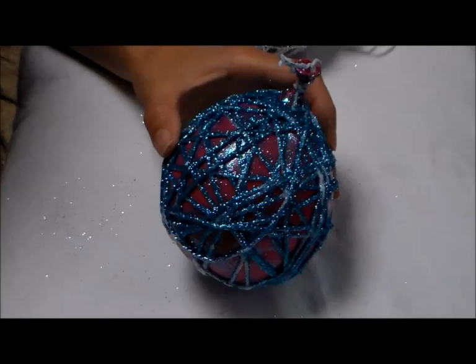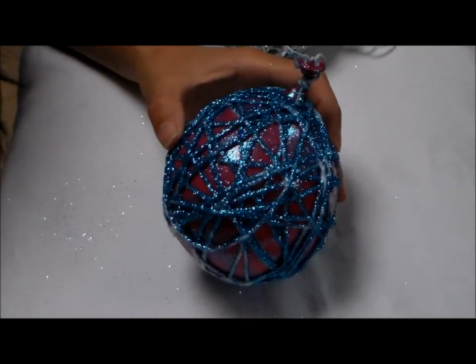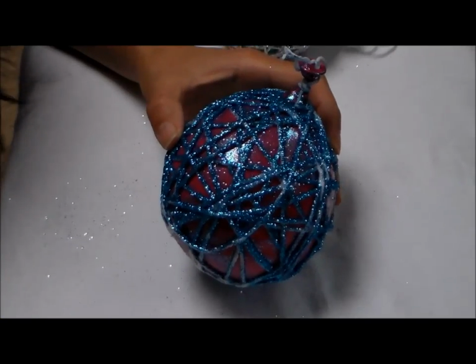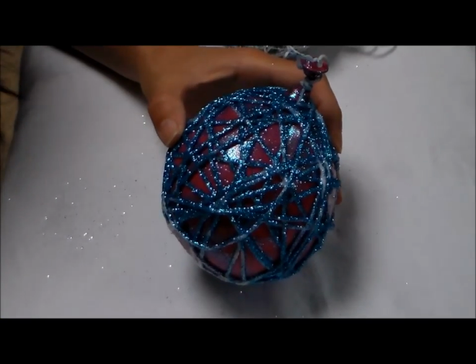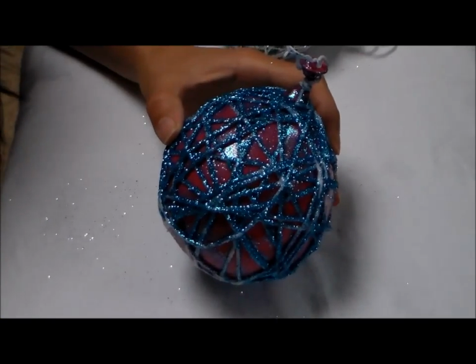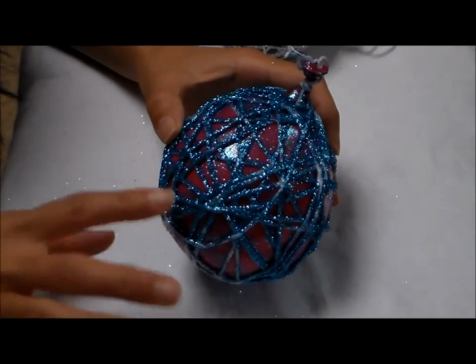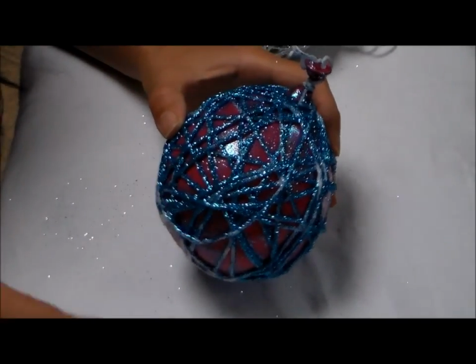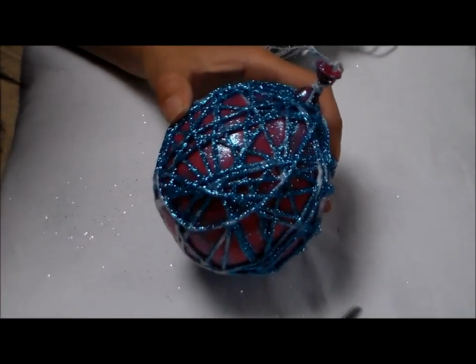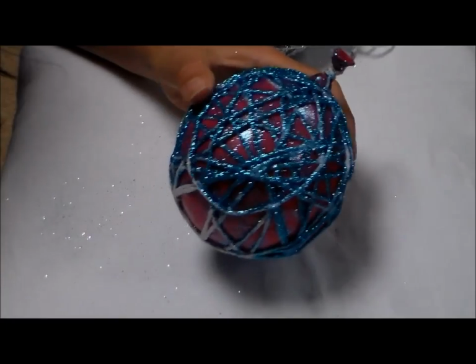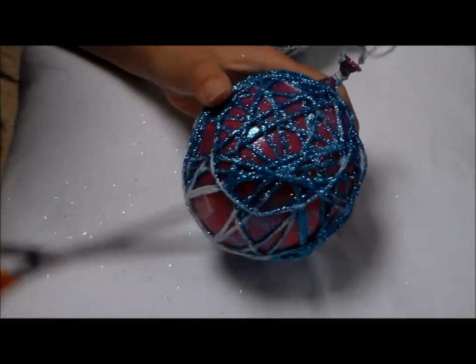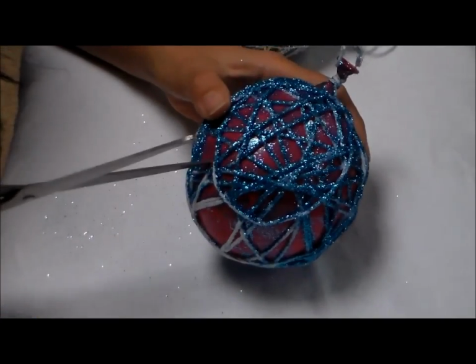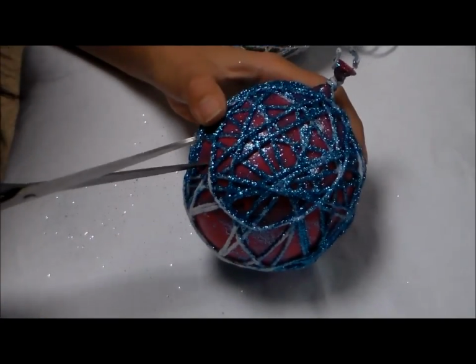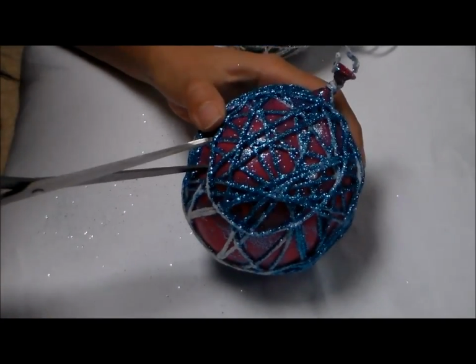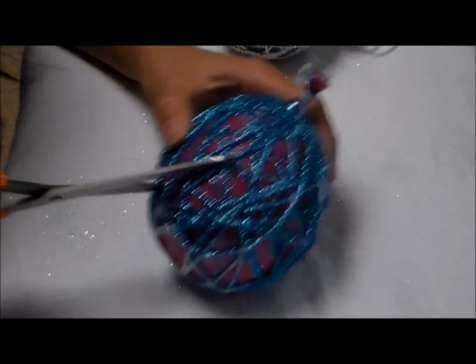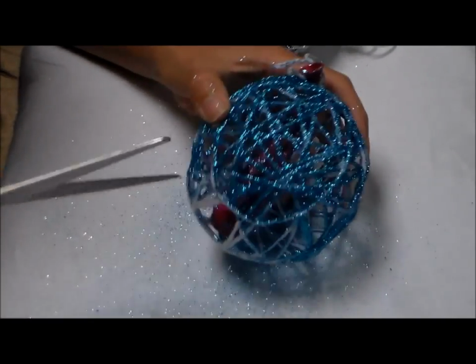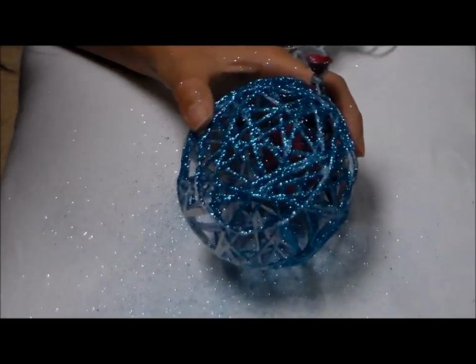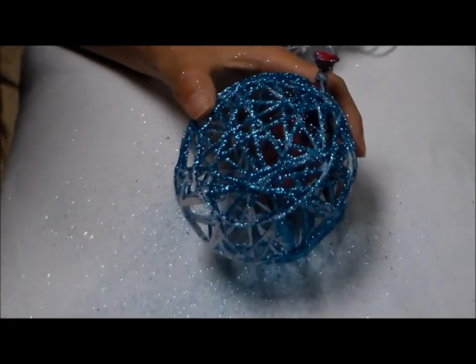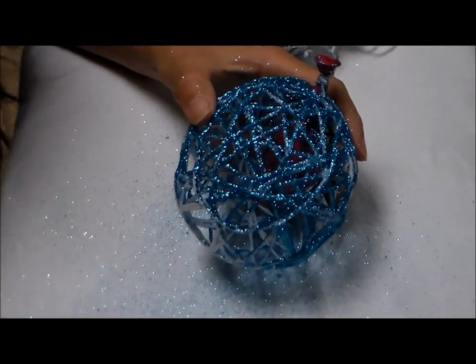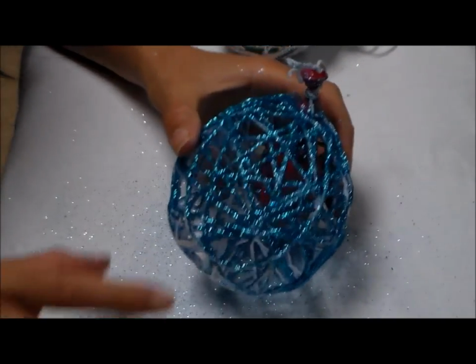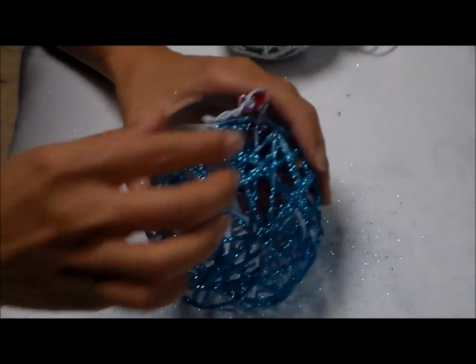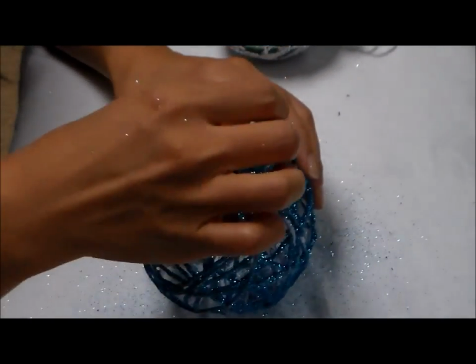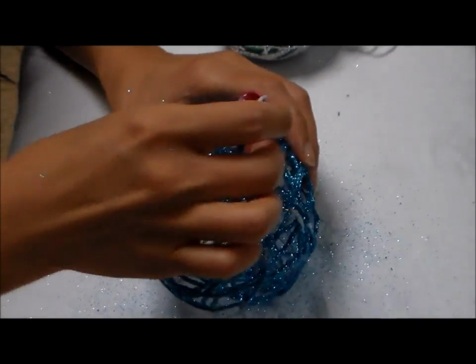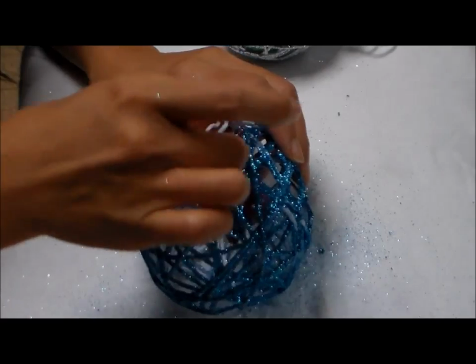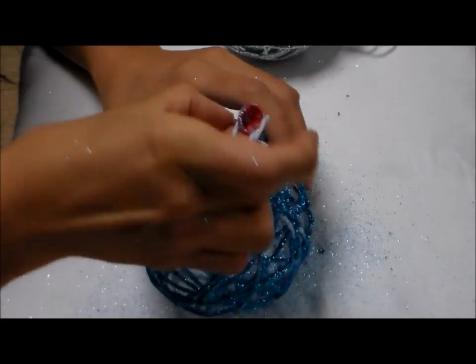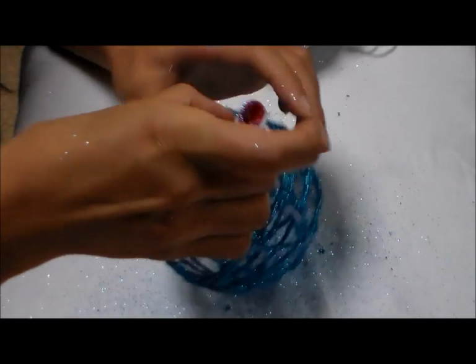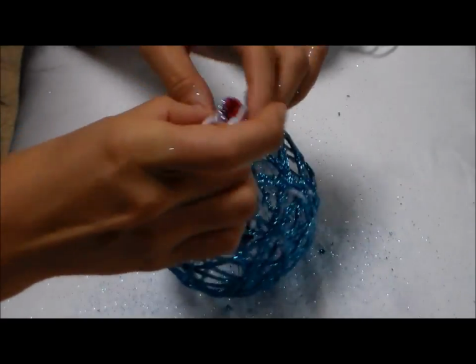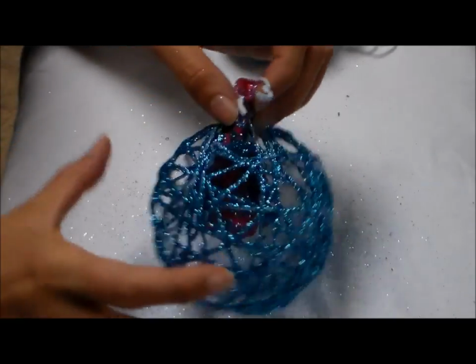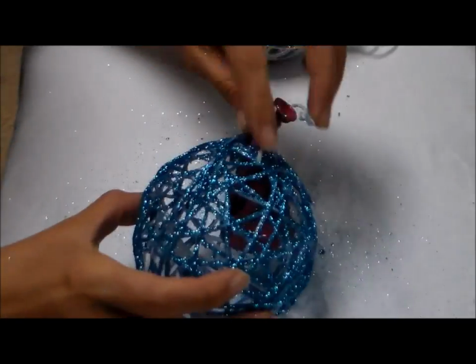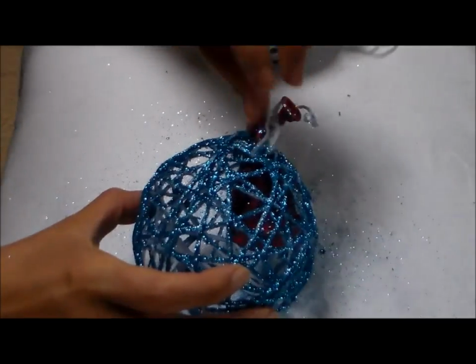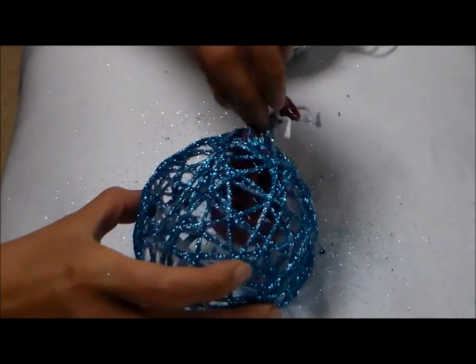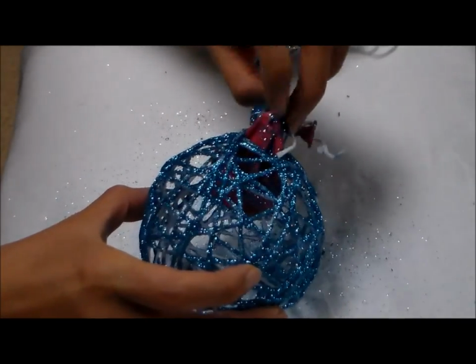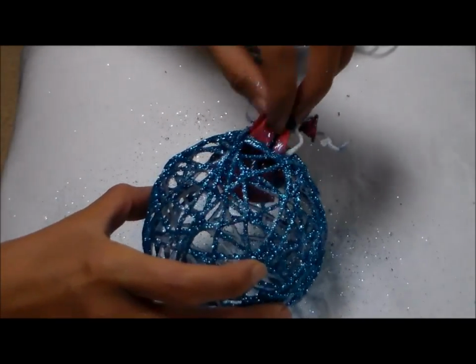It's time to take out the balloon. I'll let this dry overnight. I'm going to go ahead and pop it first — just like that — and I'm going to try to fish this out of the ornament.